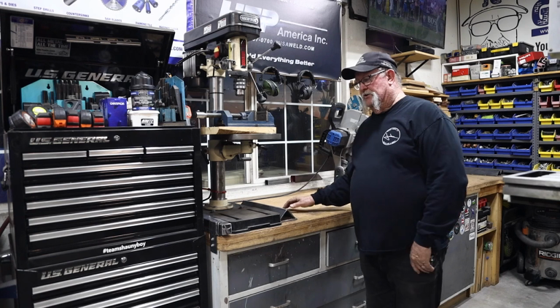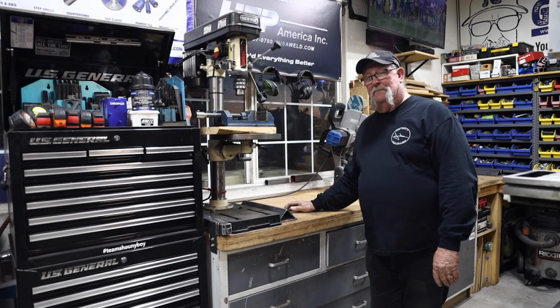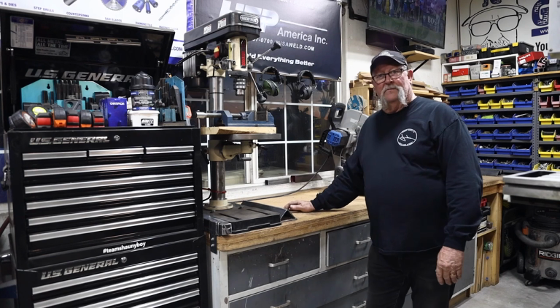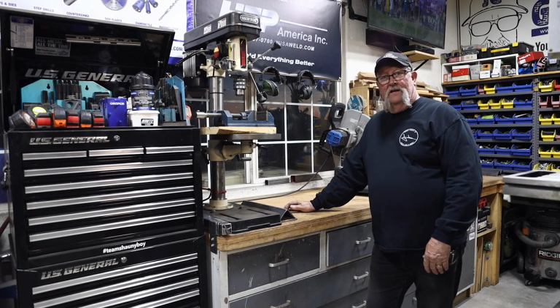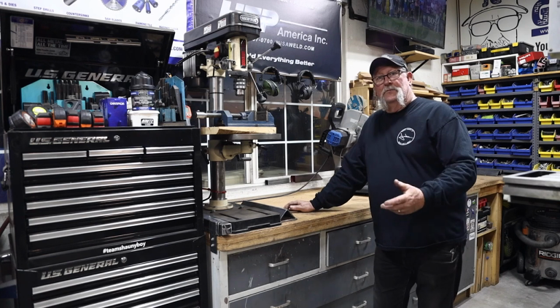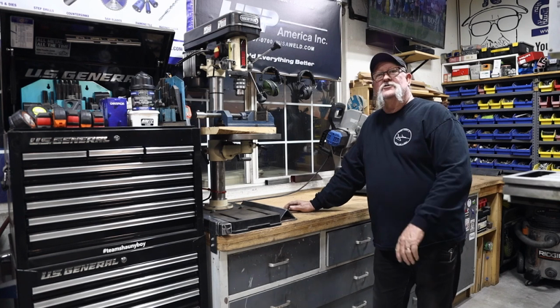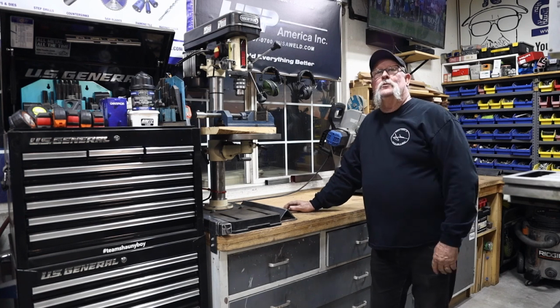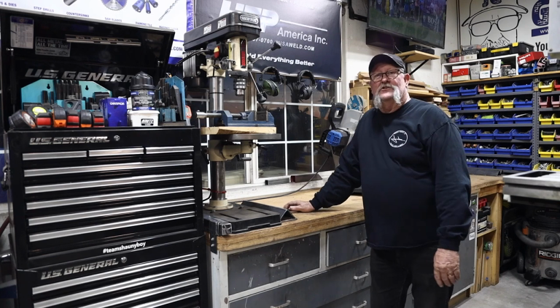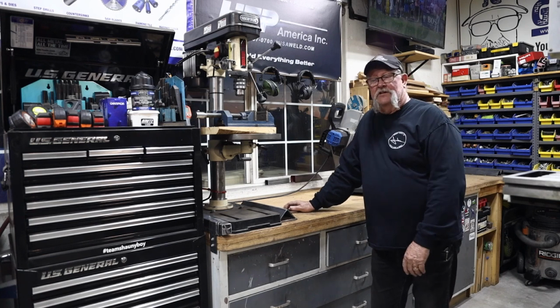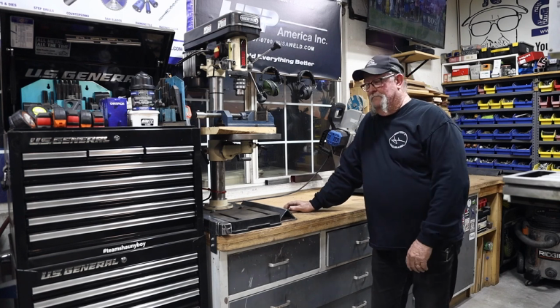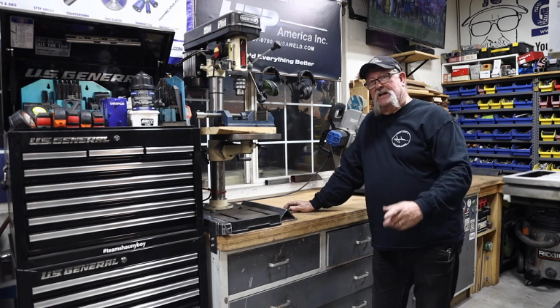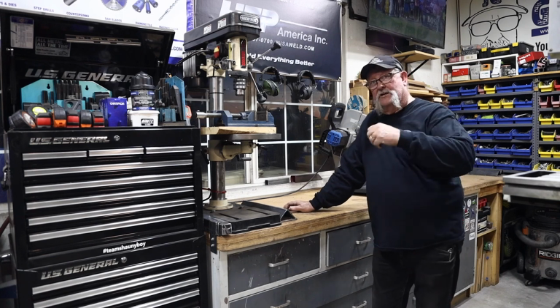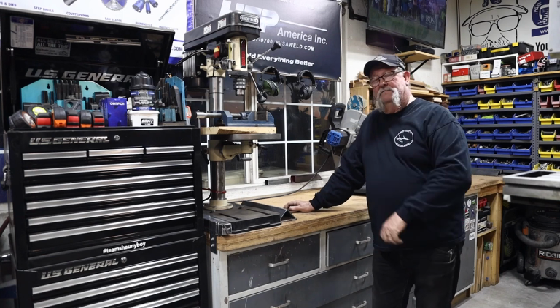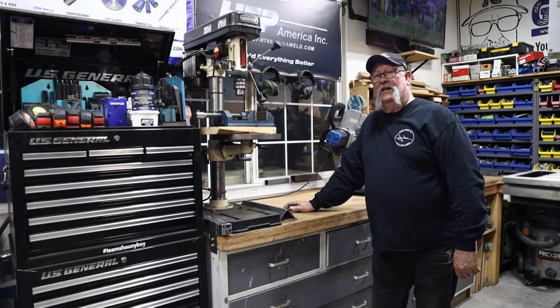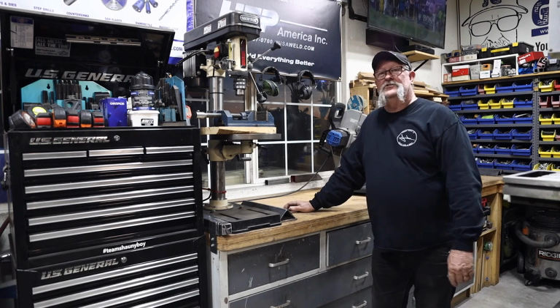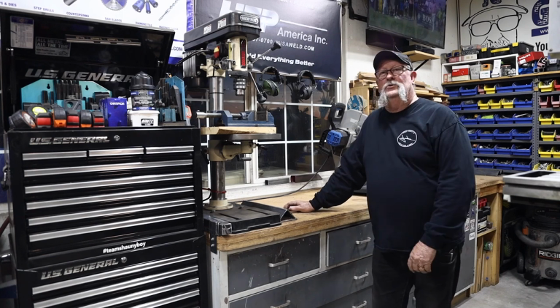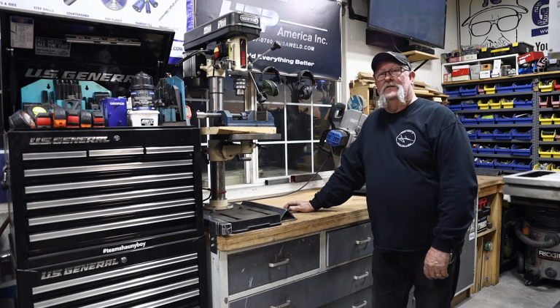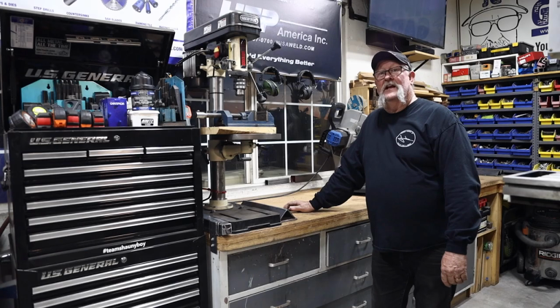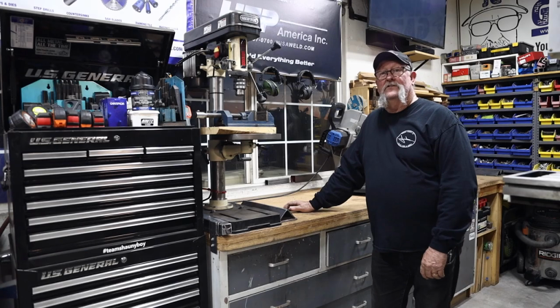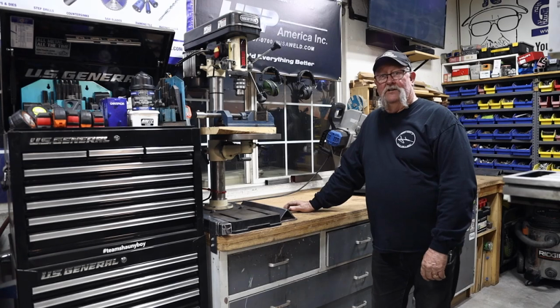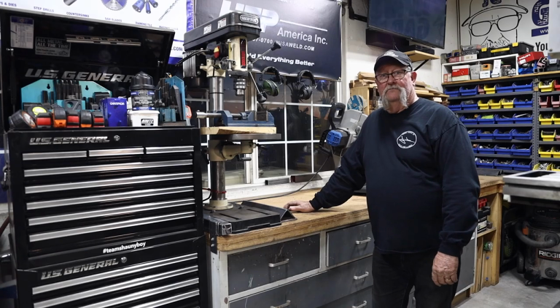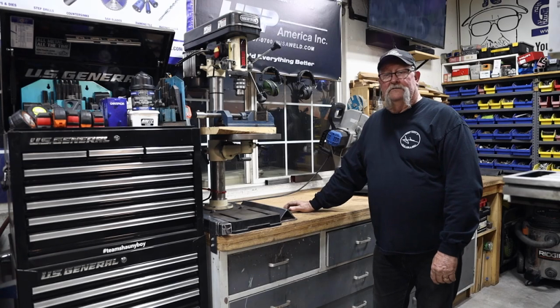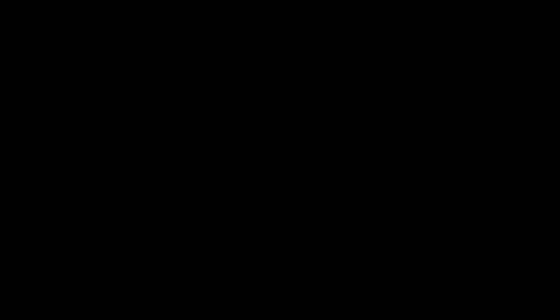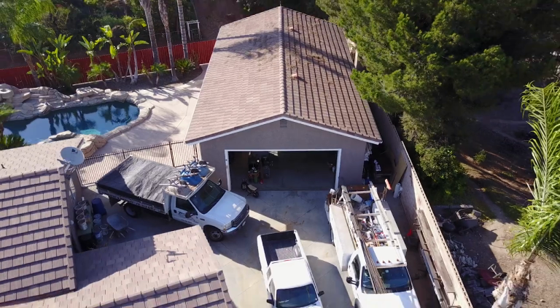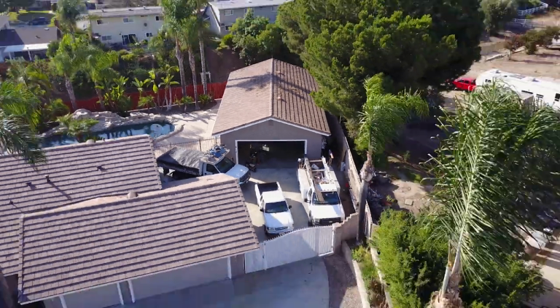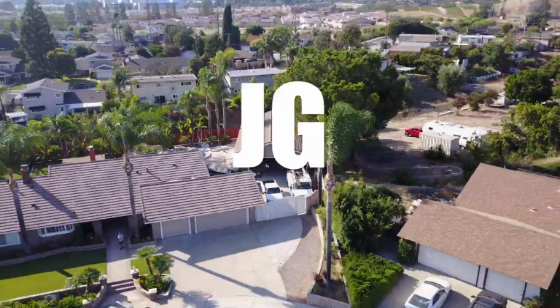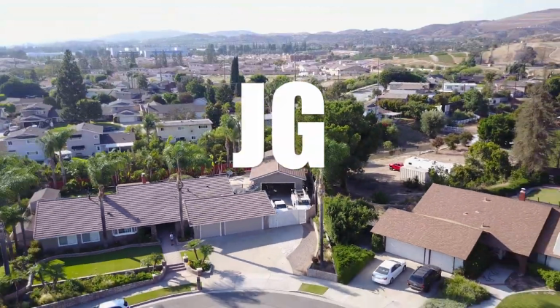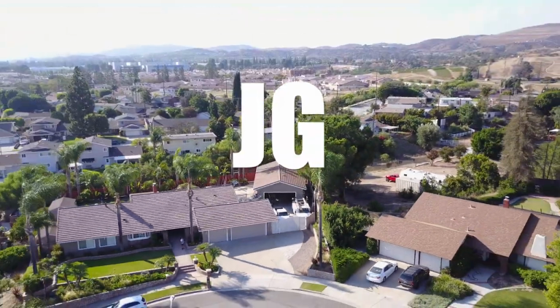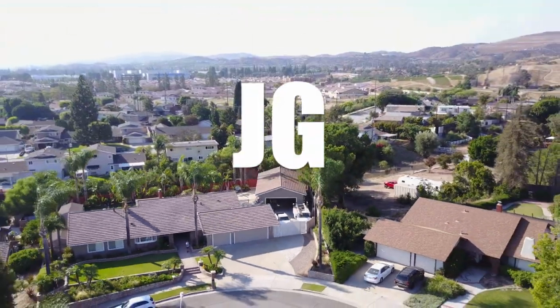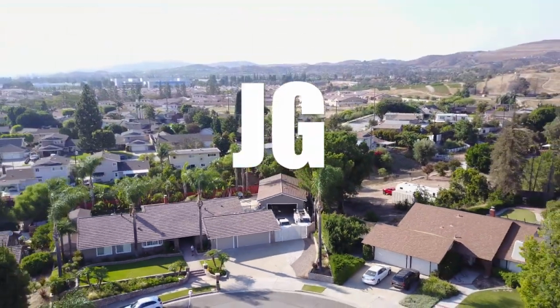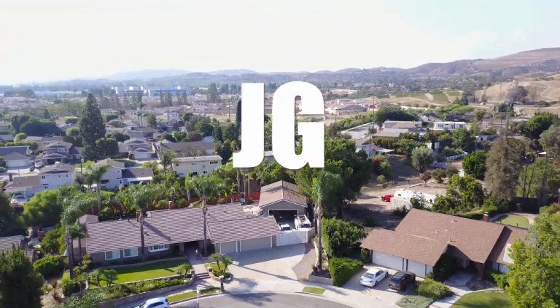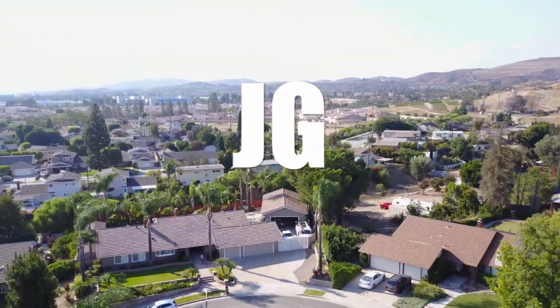It's a good addition to the shop. I hope you guys enjoyed watching this video — thanks for watching, and I'll see you on the next video. See you next time on Jimbo's Garage!